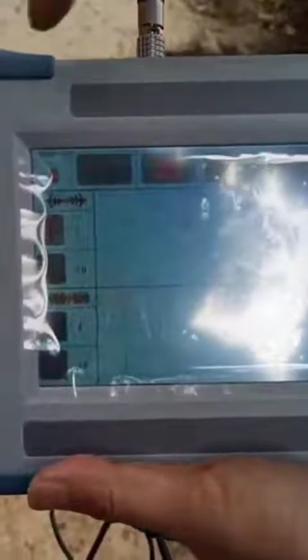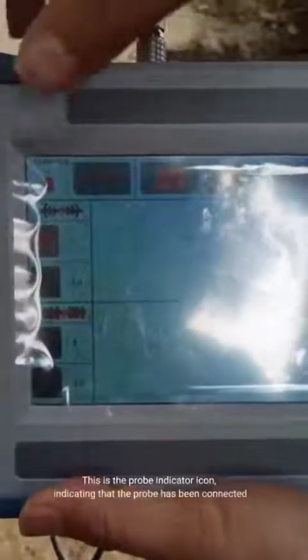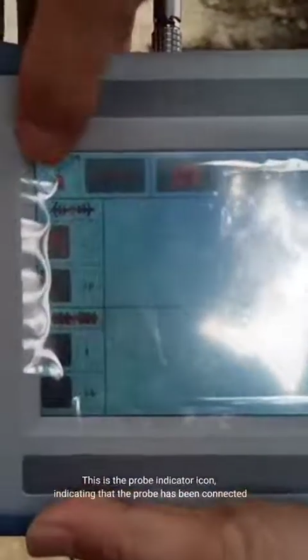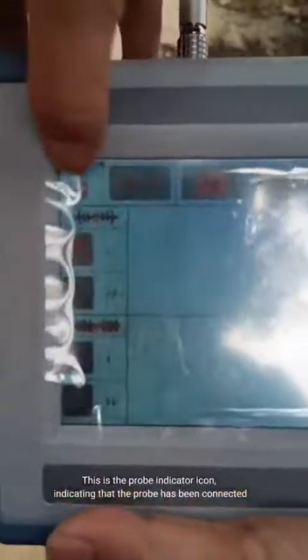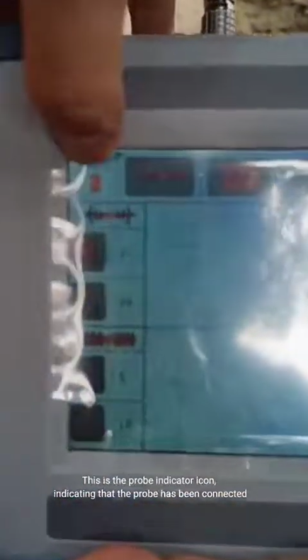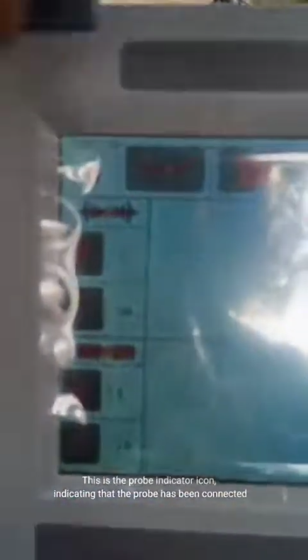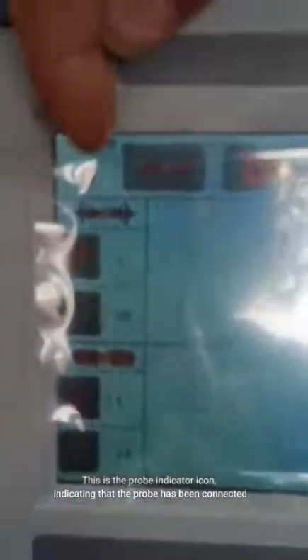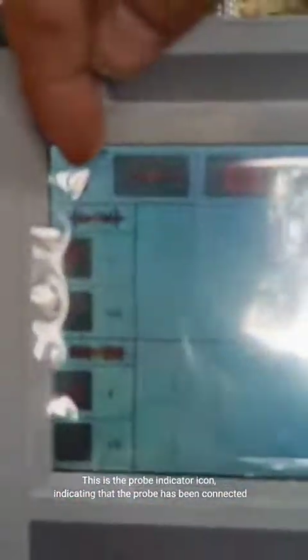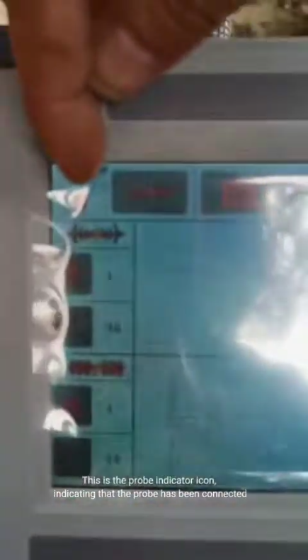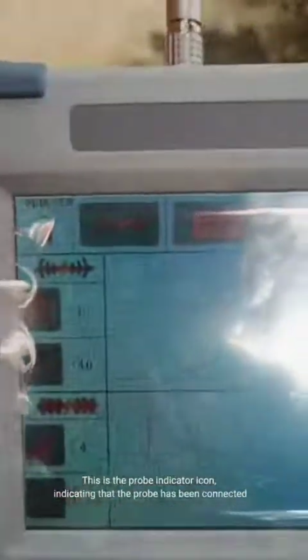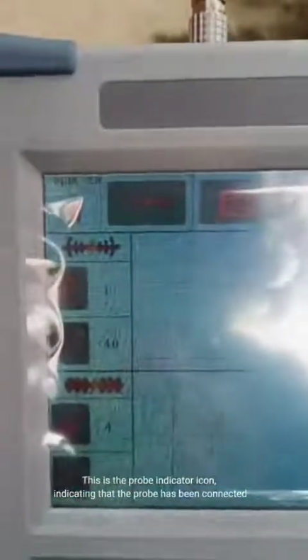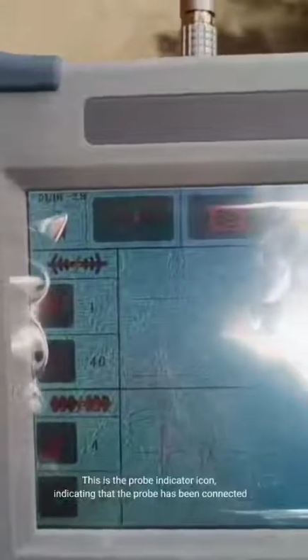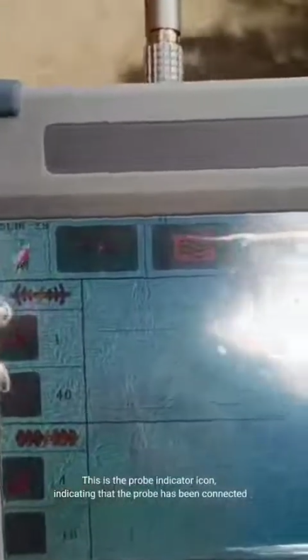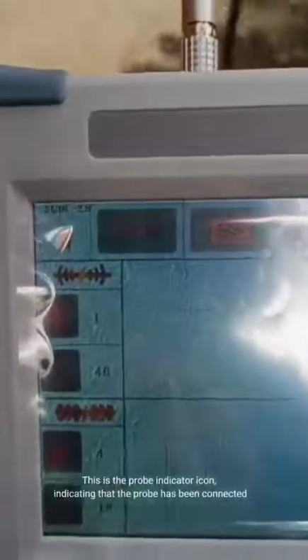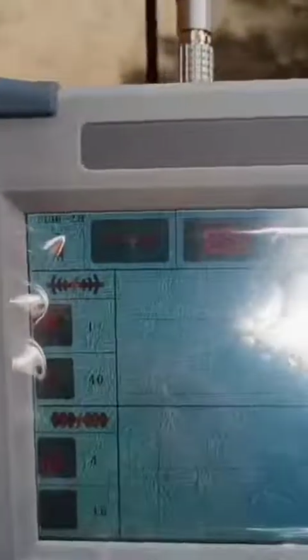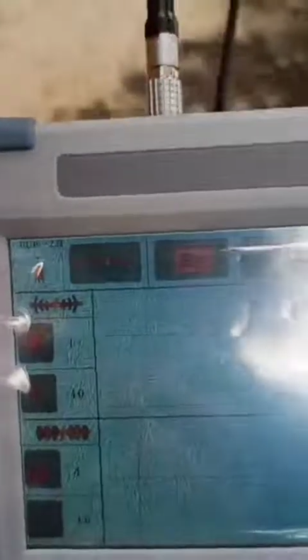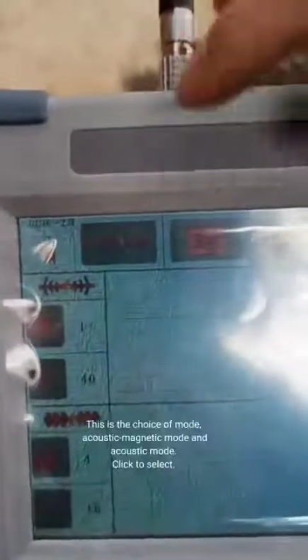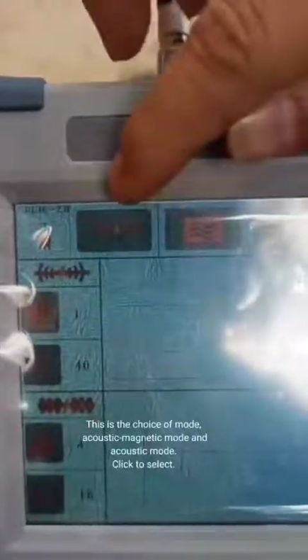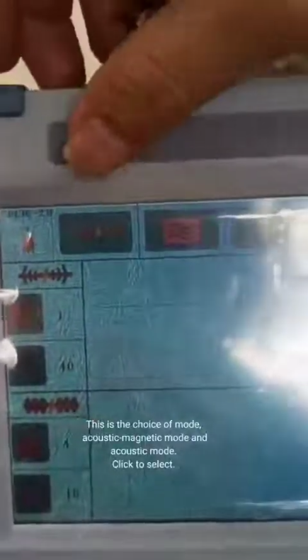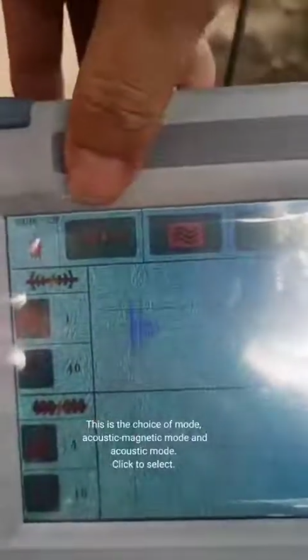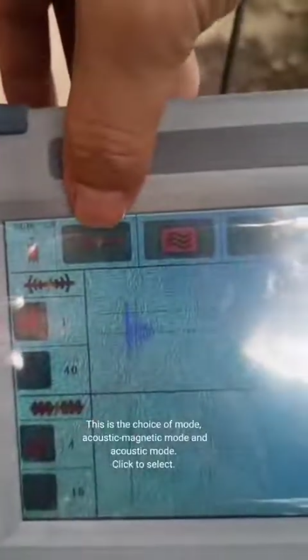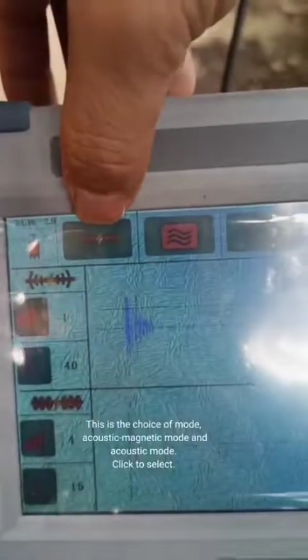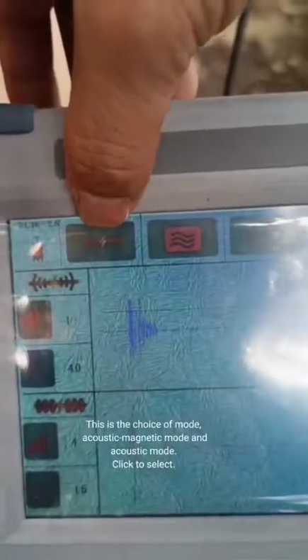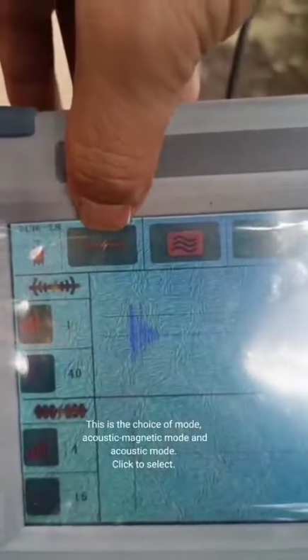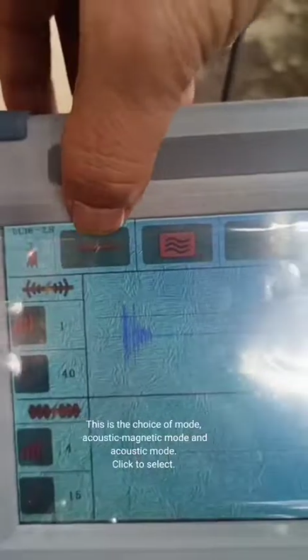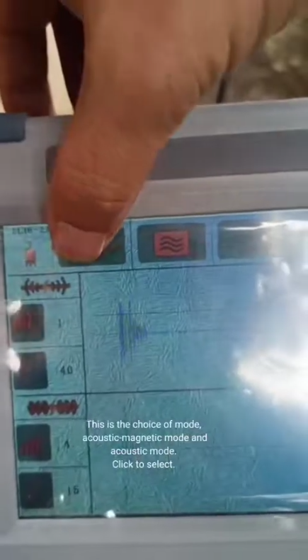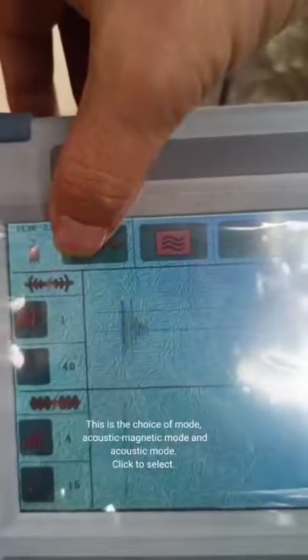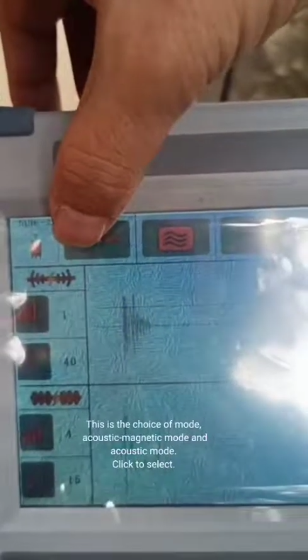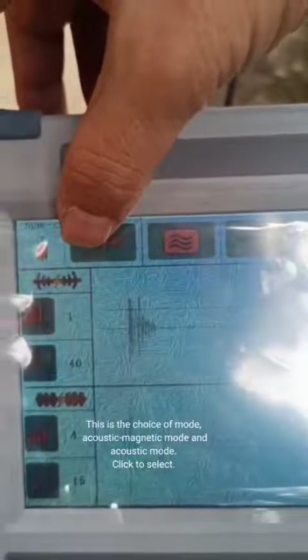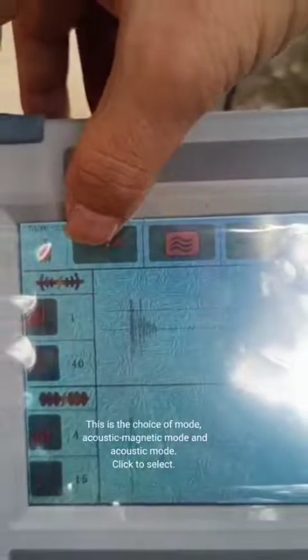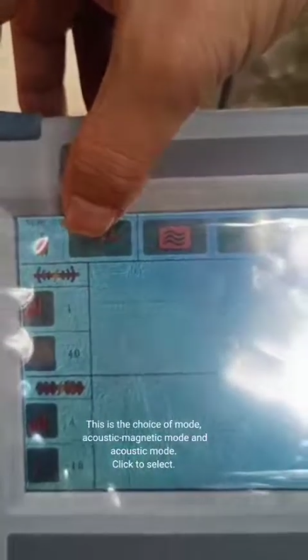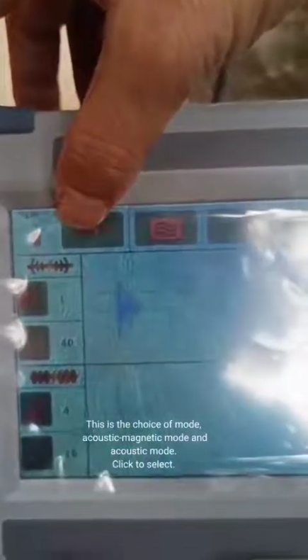This is the probe indicator icon, indicating that the probe has been connected. This is the choice of mode: acoustic magnetic mode and acoustic mode. Click to select.